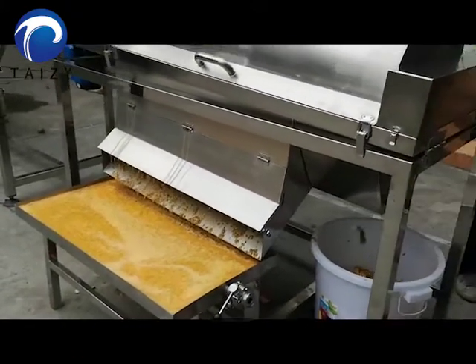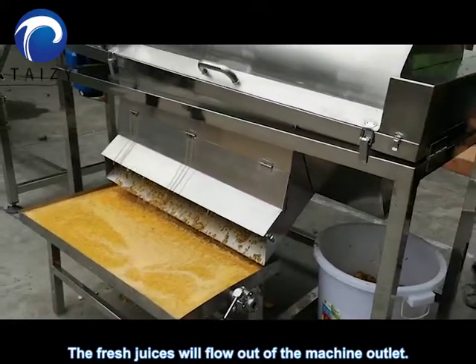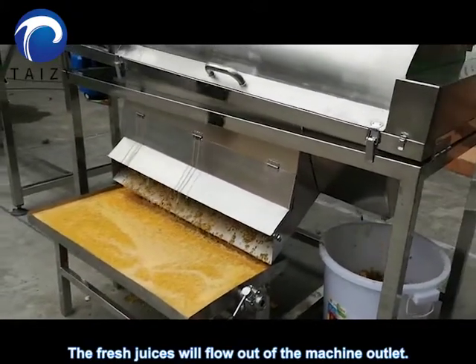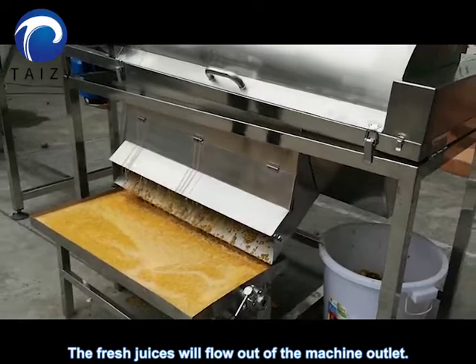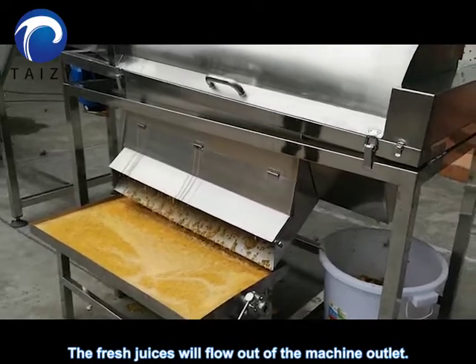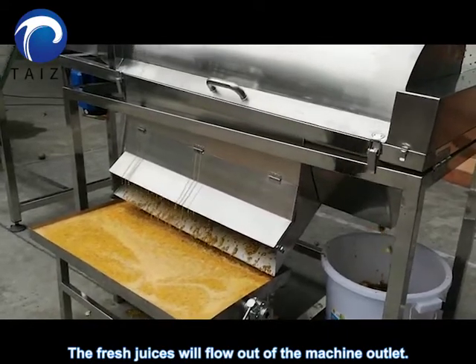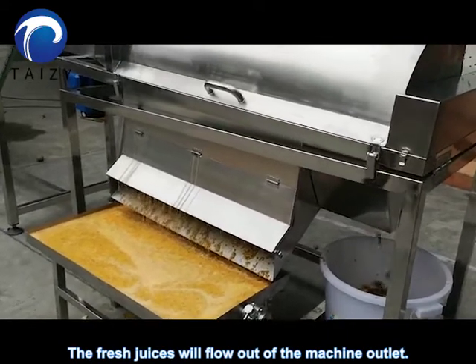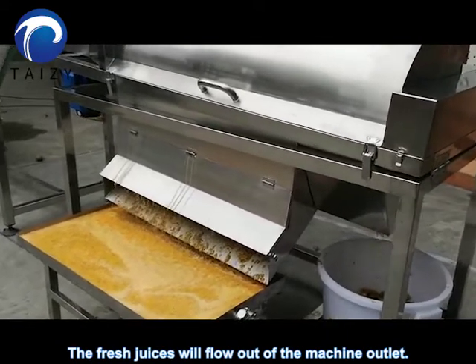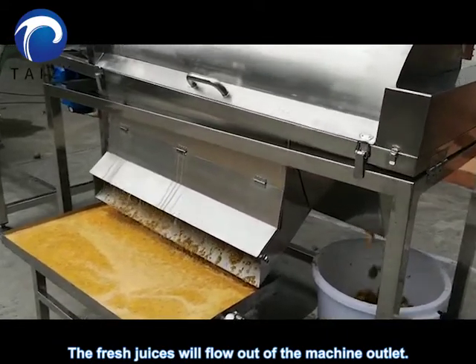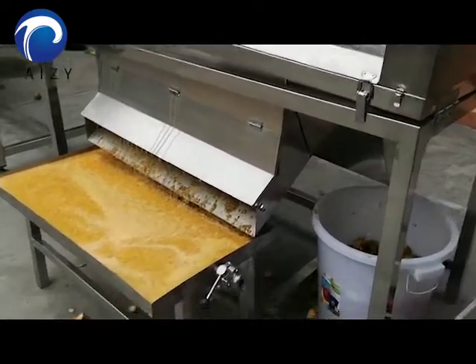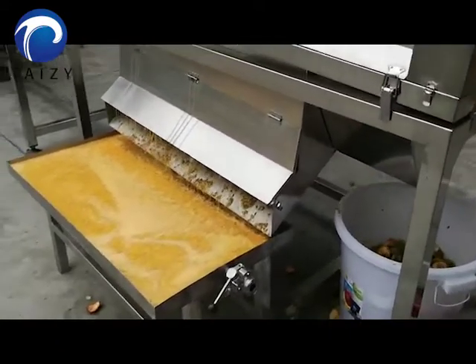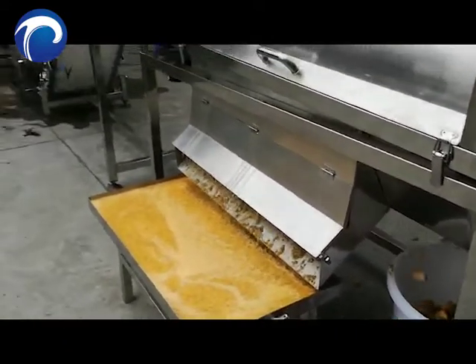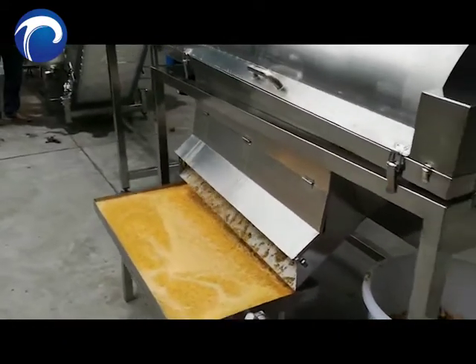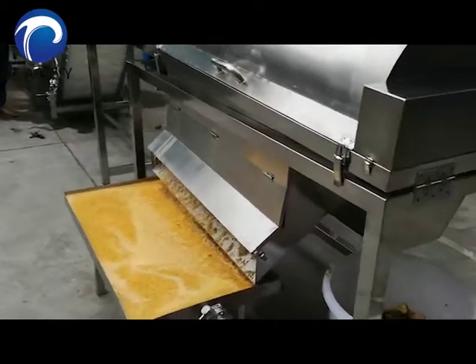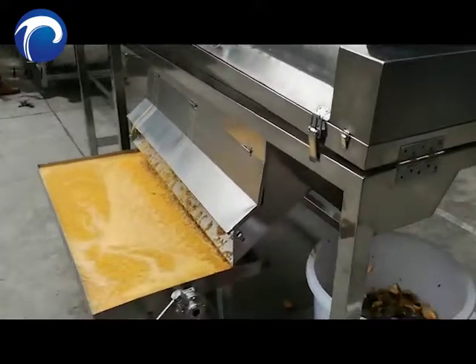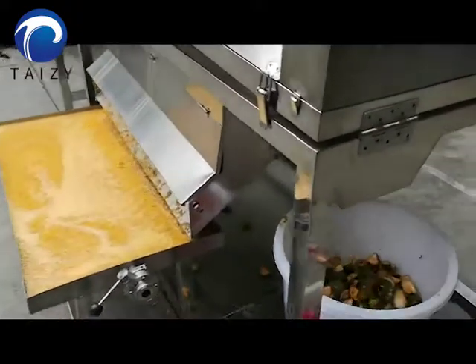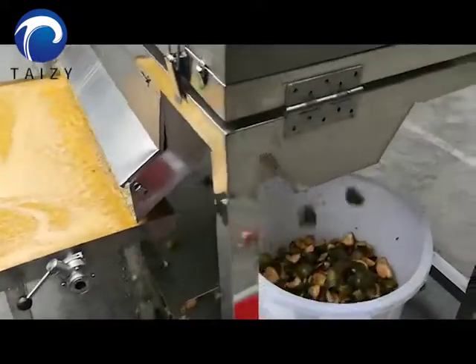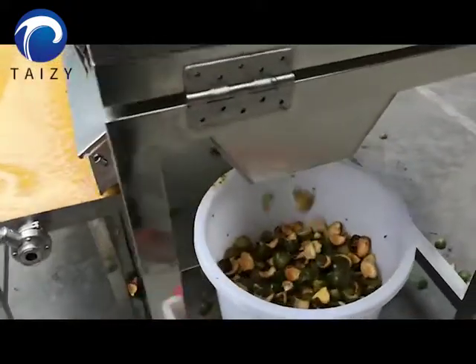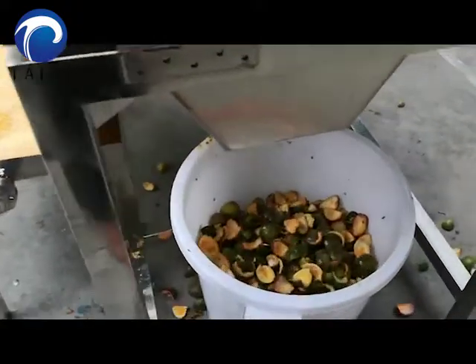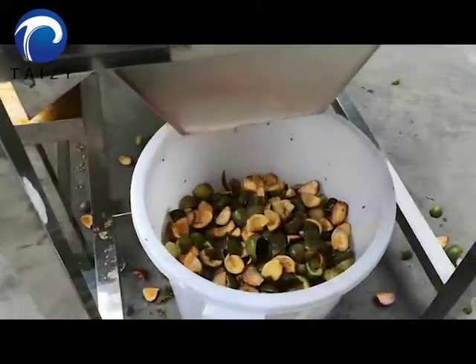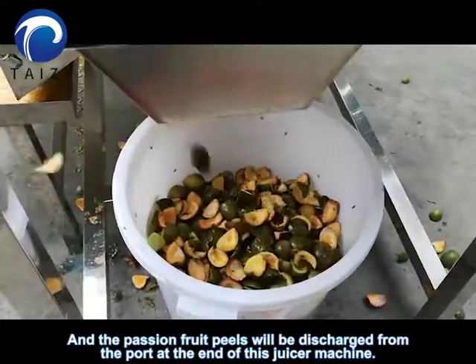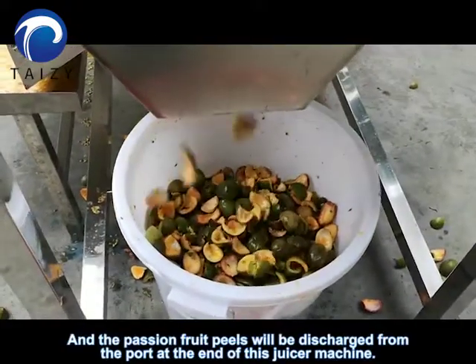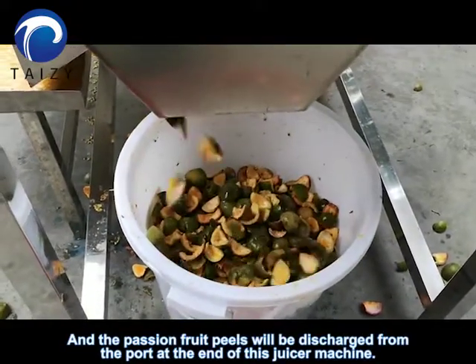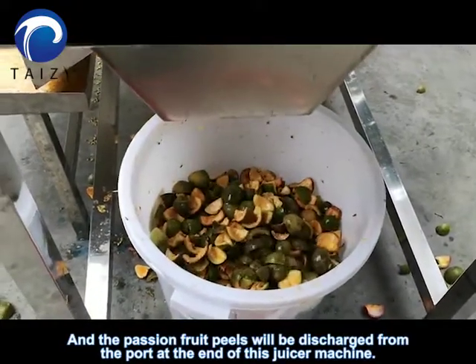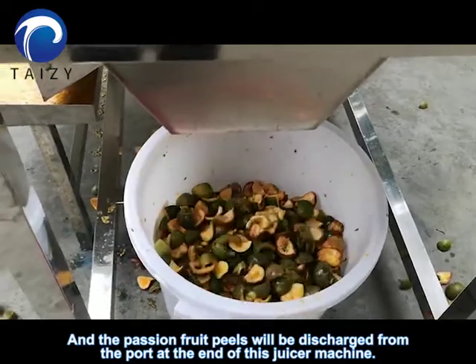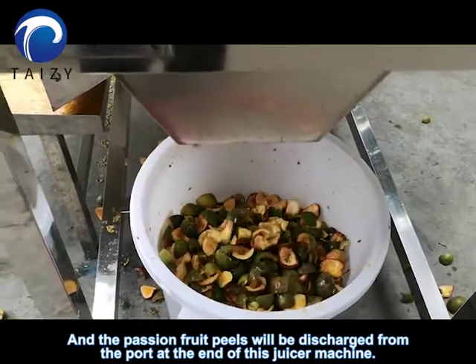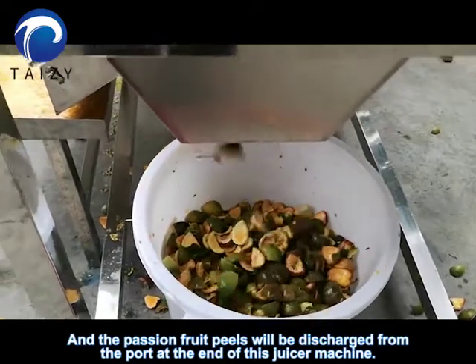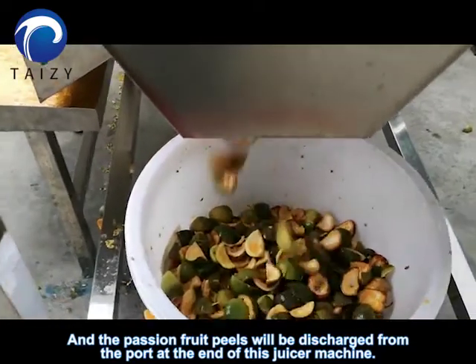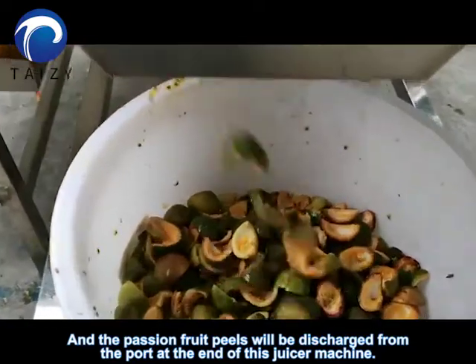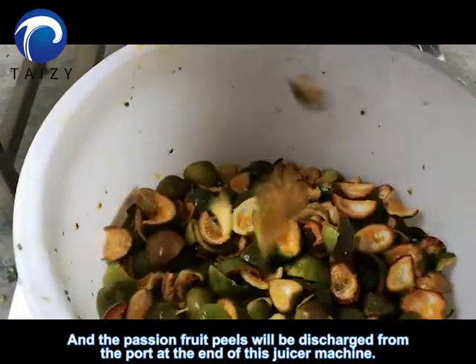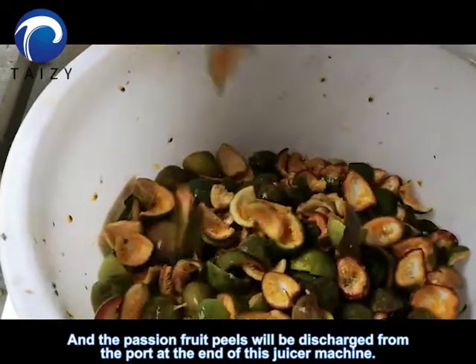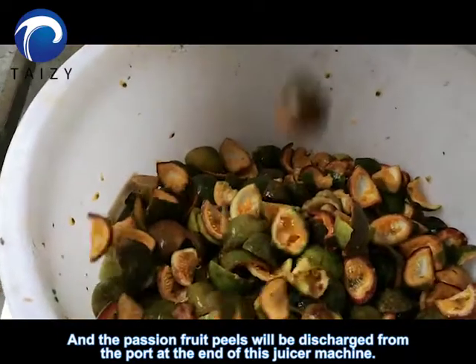The fresh juices will flow out of the machine outlet. And the passion fruit peels will be discharged from the pot at the end of this juice machine.